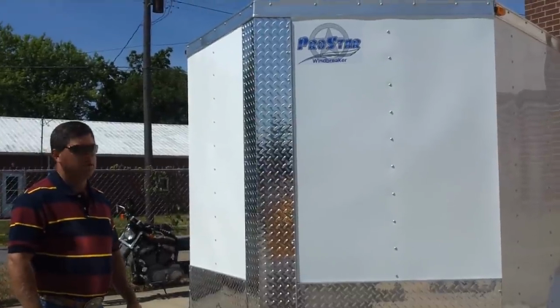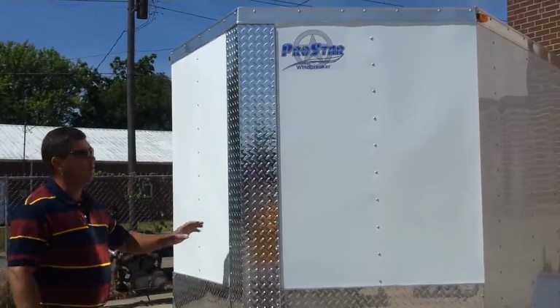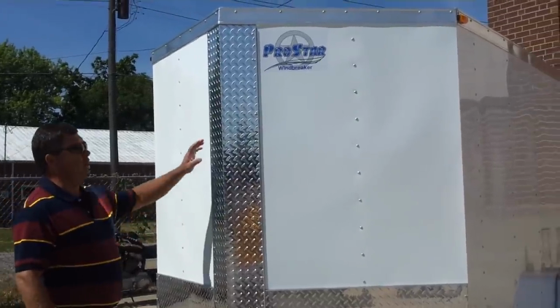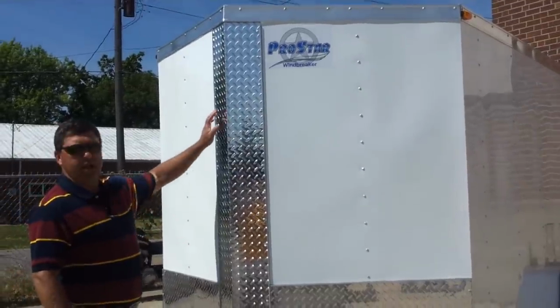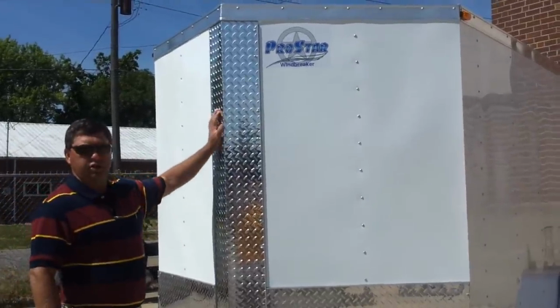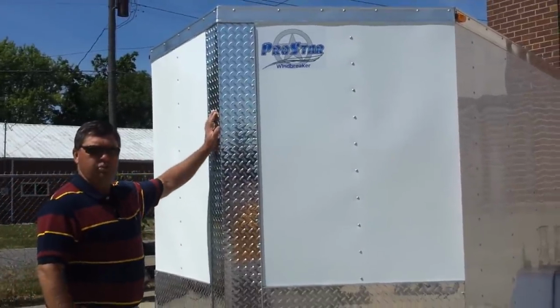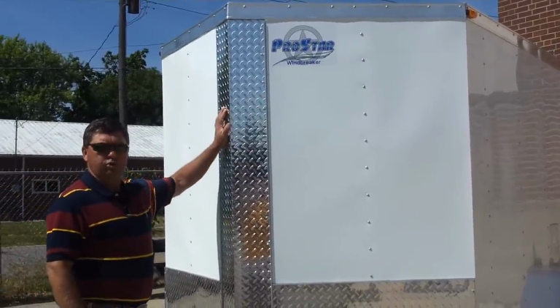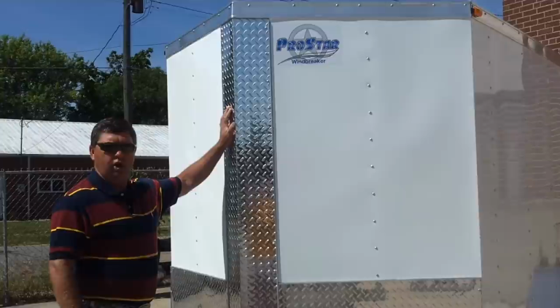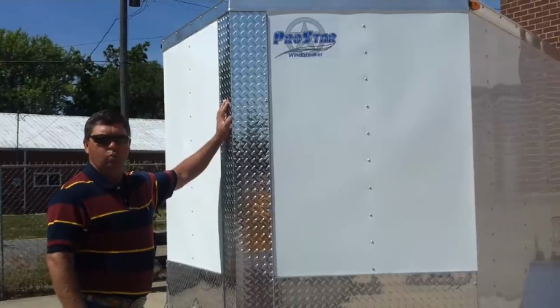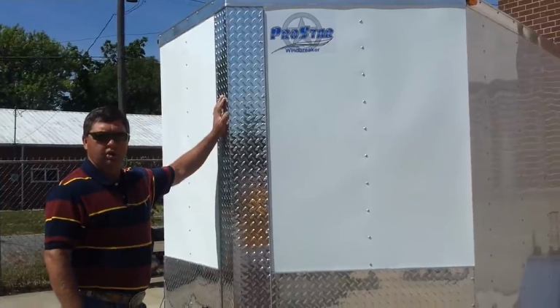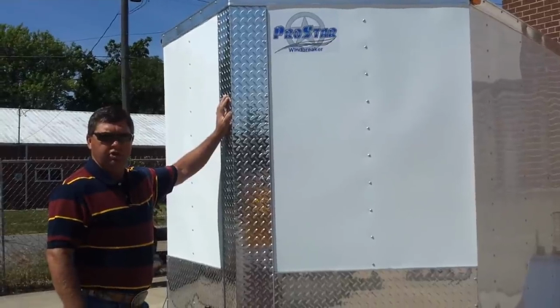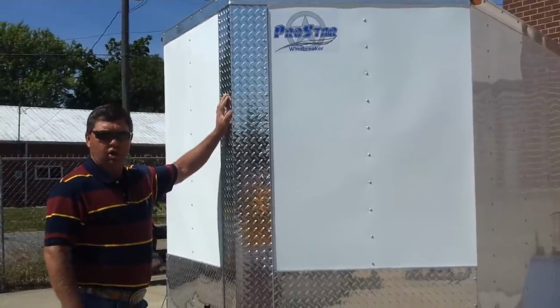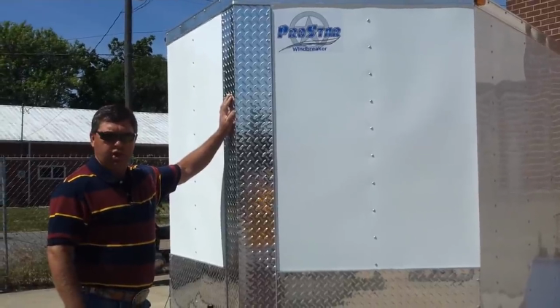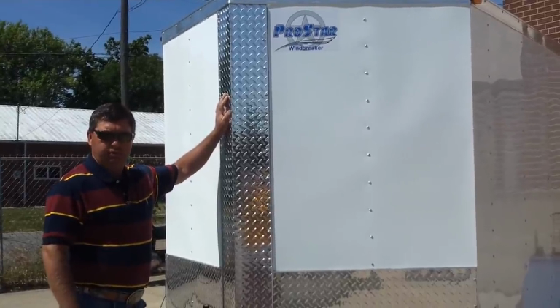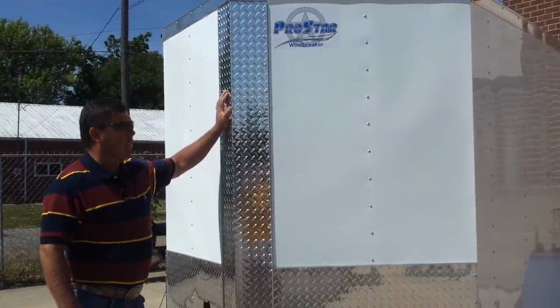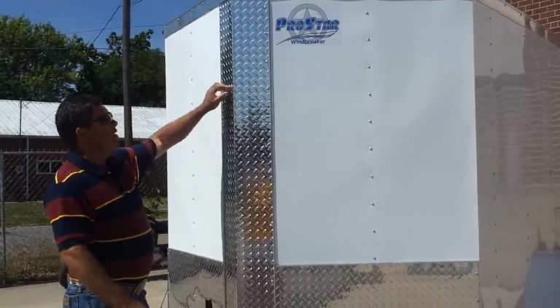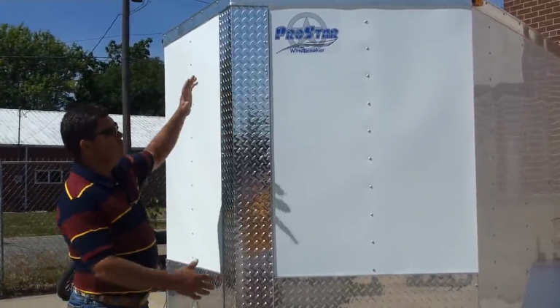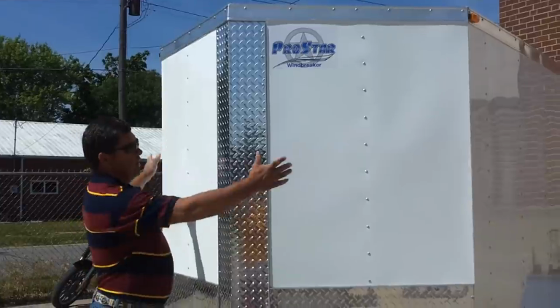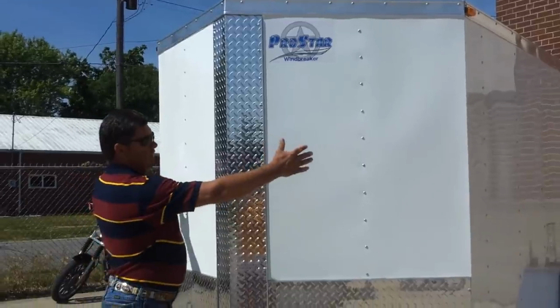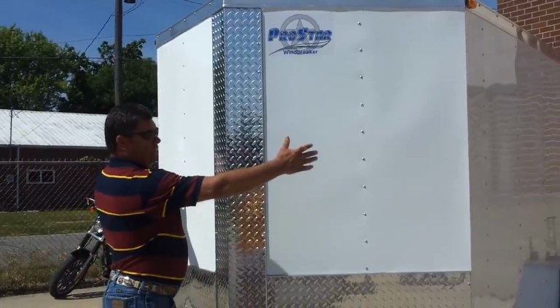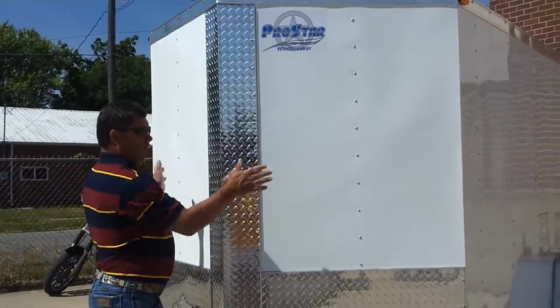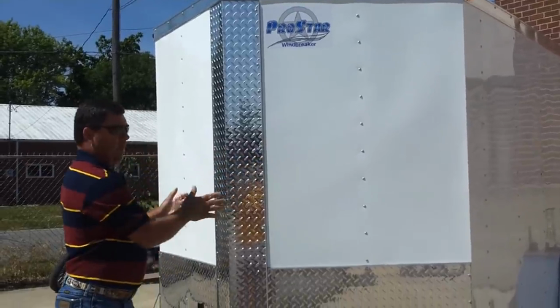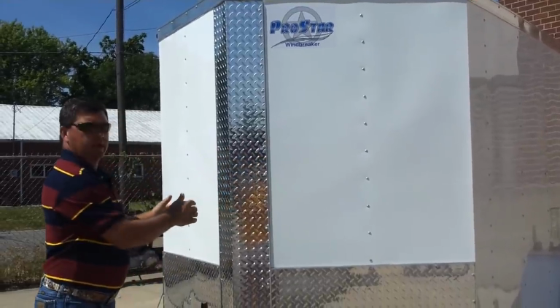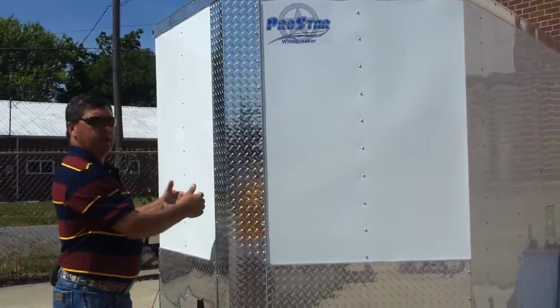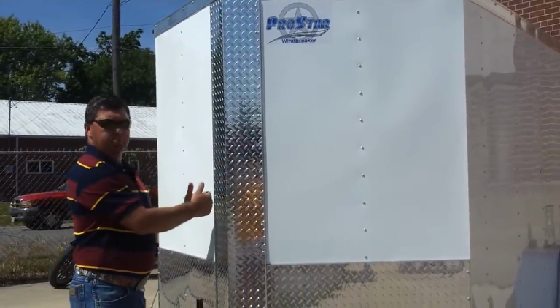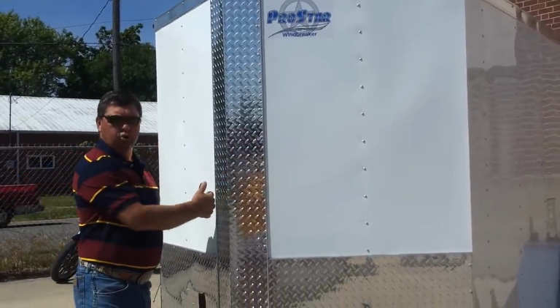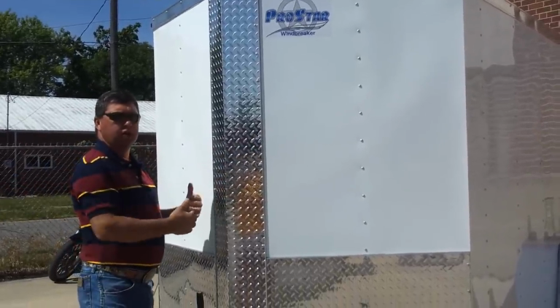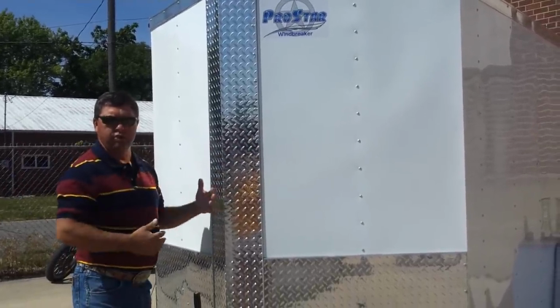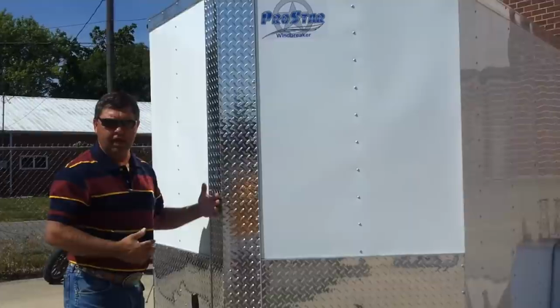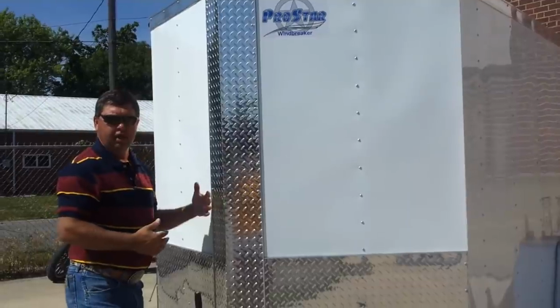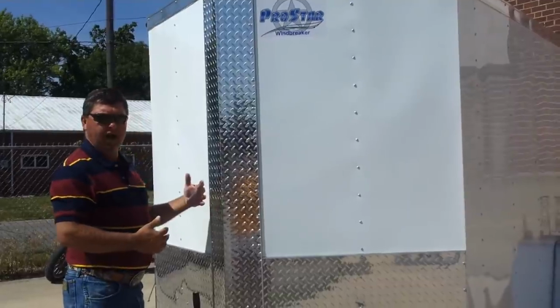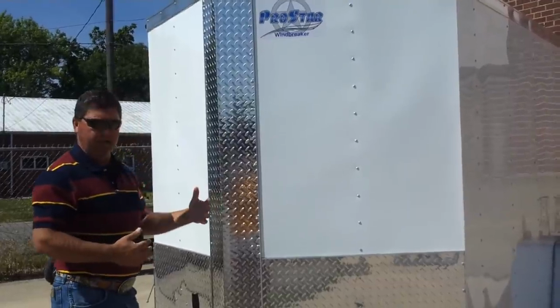Good morning, I'm Randy, introducing the new ProStar Windbreaker Series cargo trailers. This trailer has a V-front for an easy pull and less wind drag behind your vehicle.